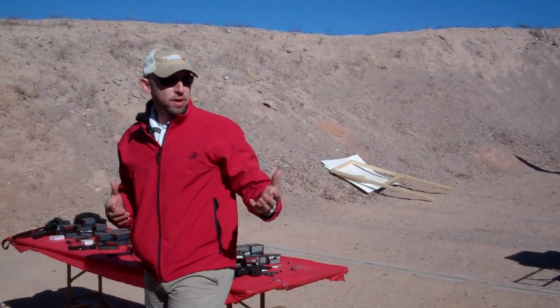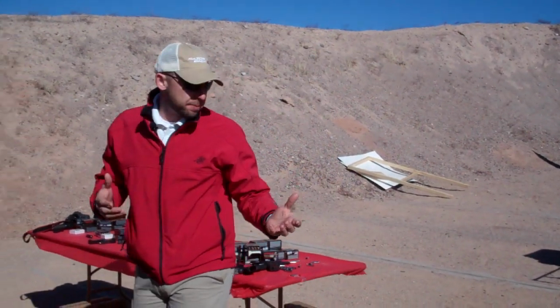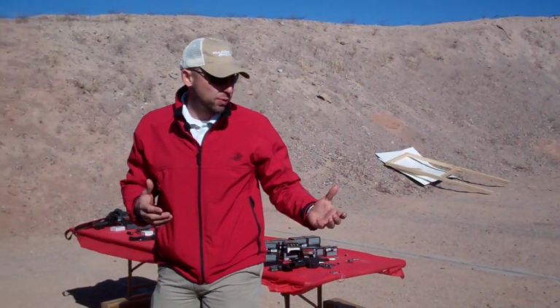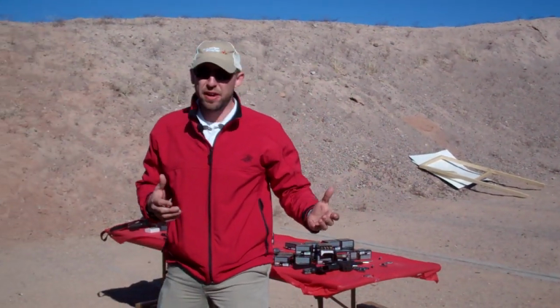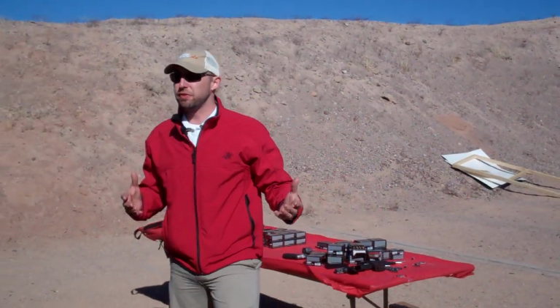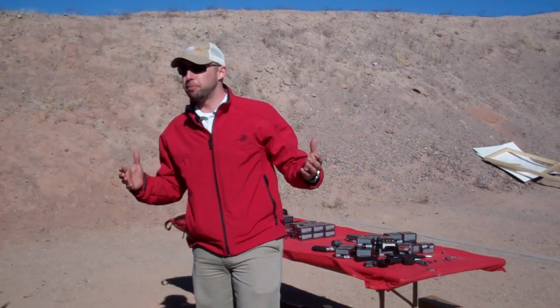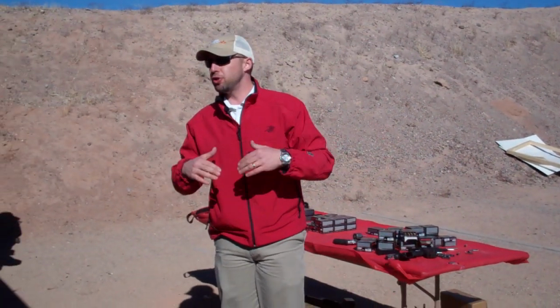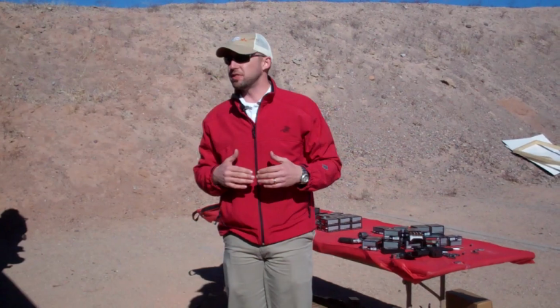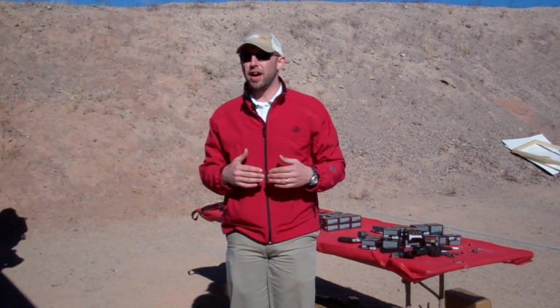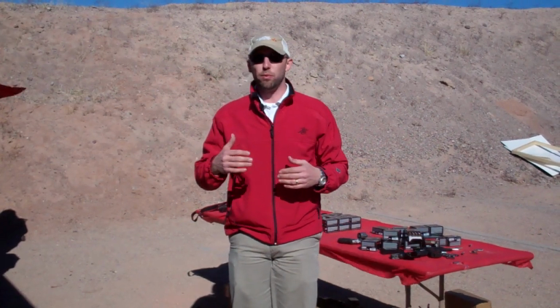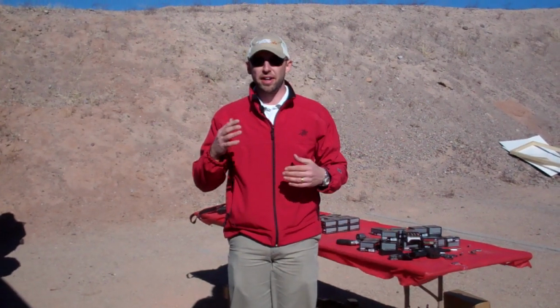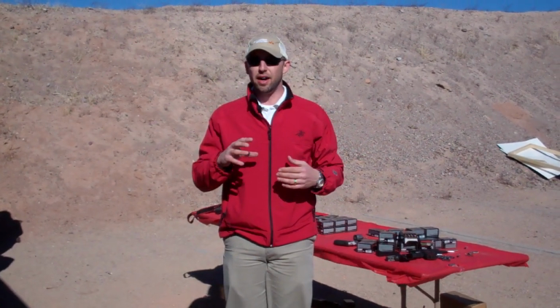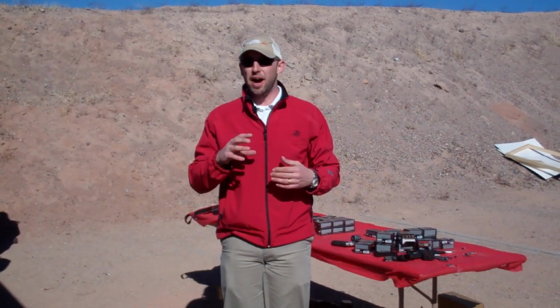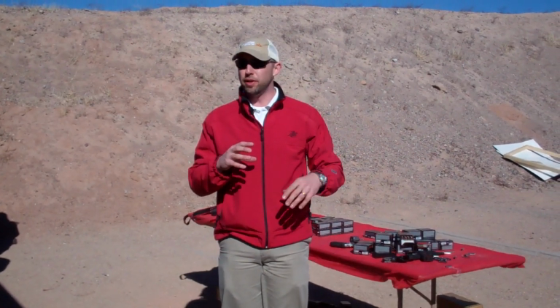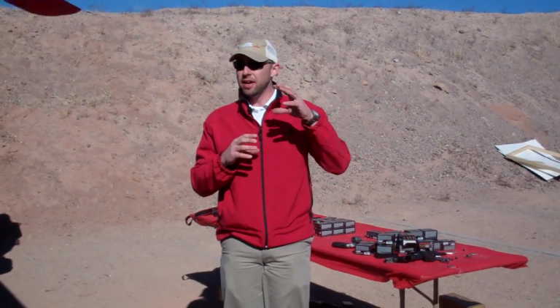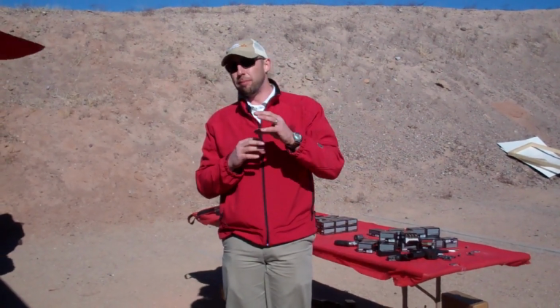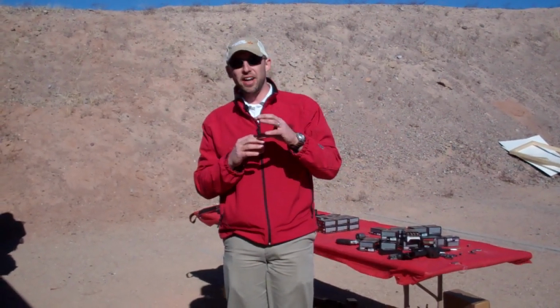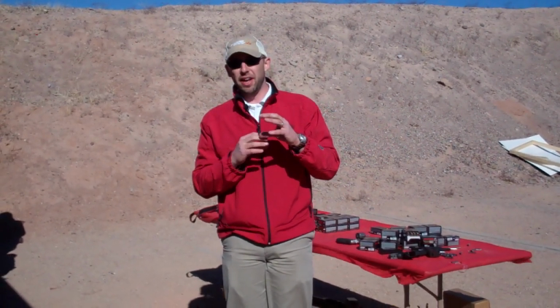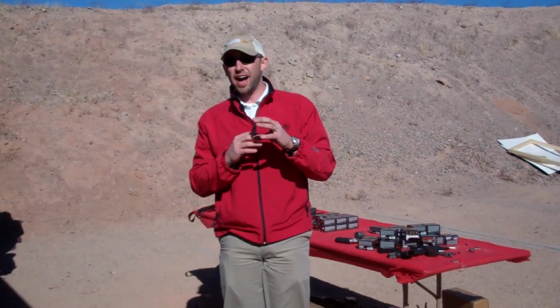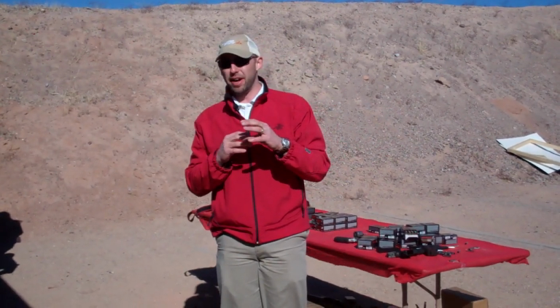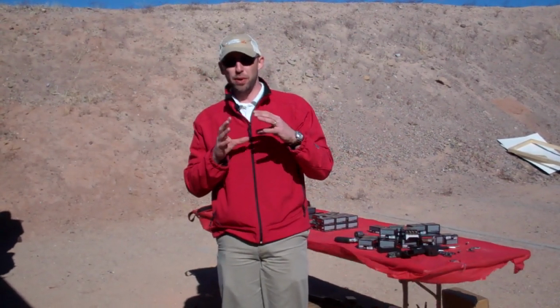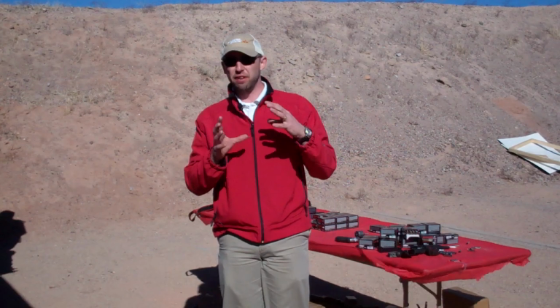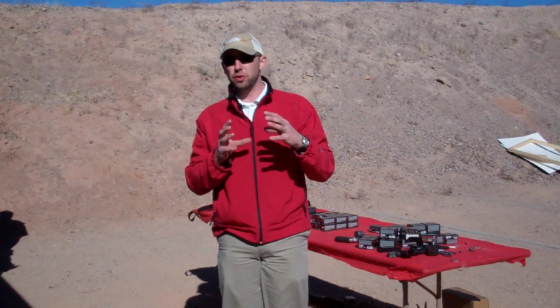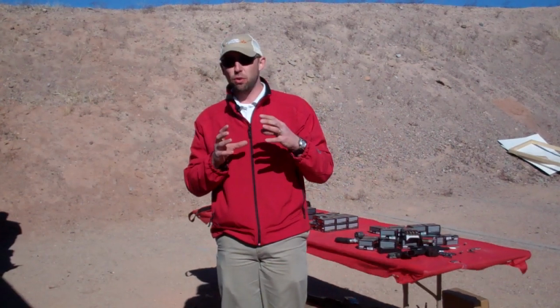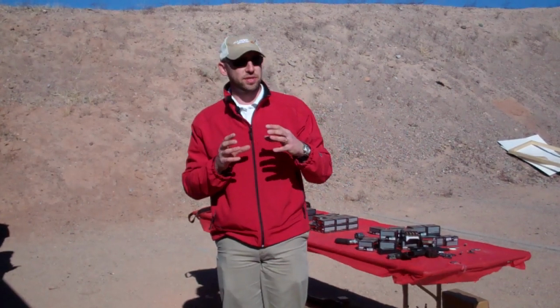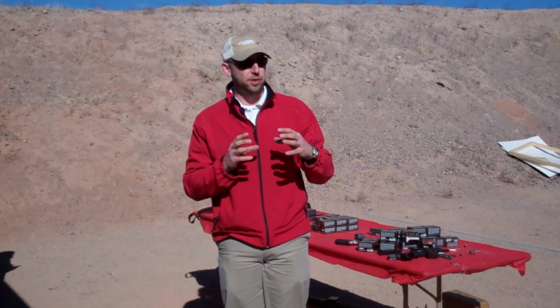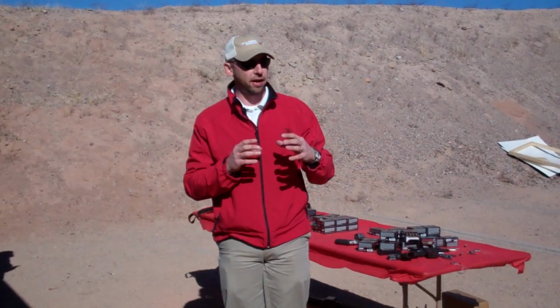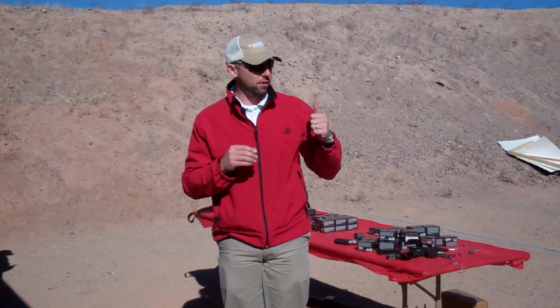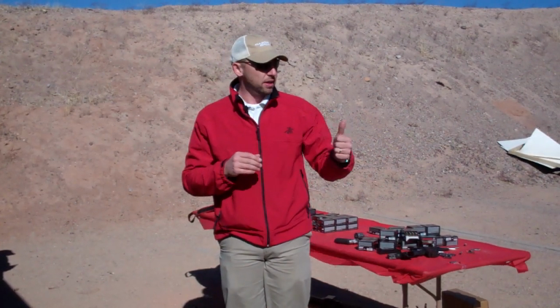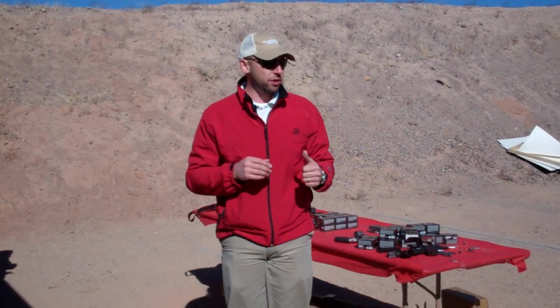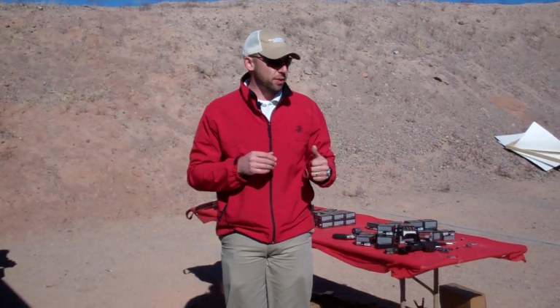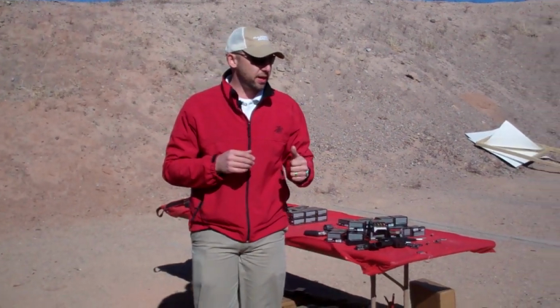What we've done at PDX-1 Defenders is put two bullets inside of one. We've got a bonded bullet behind a non-bonded bullet. We actually have two lead cores inside of this product. Let's shoot it and see what it does.